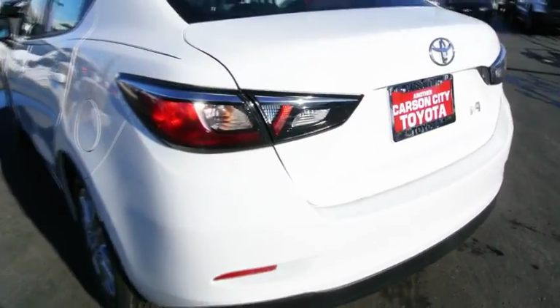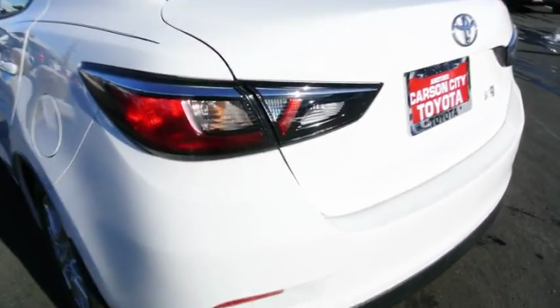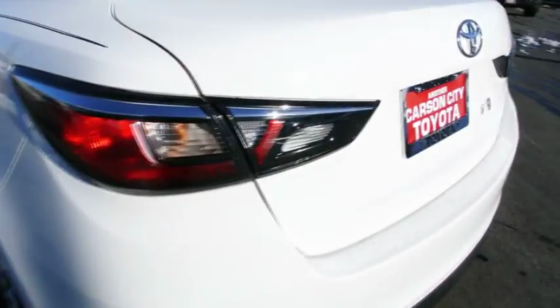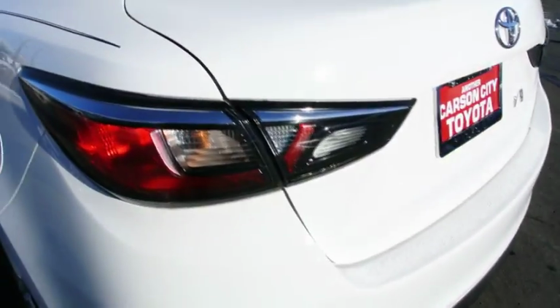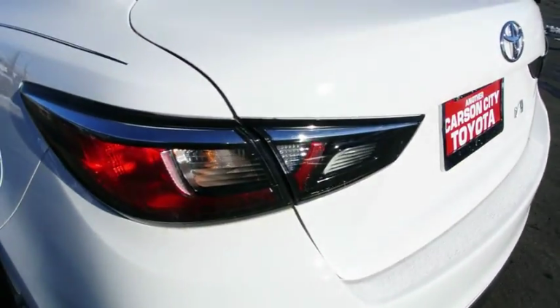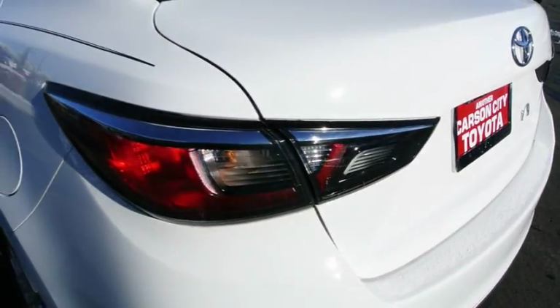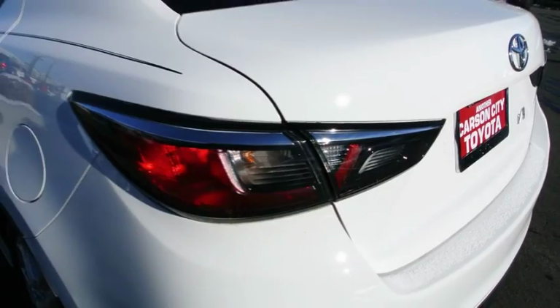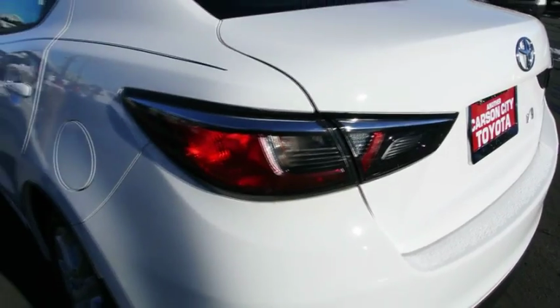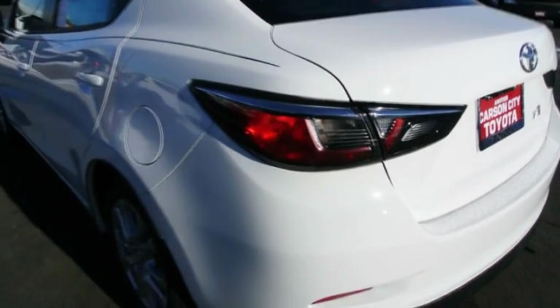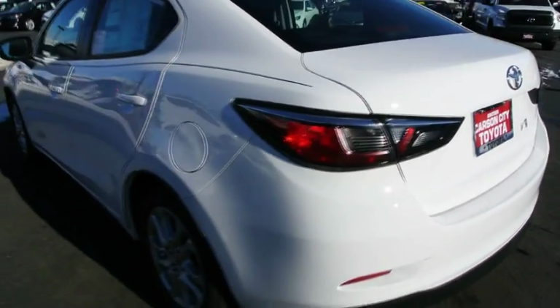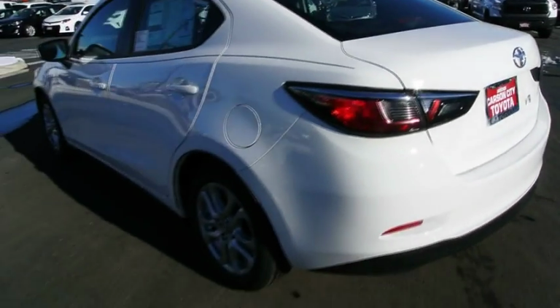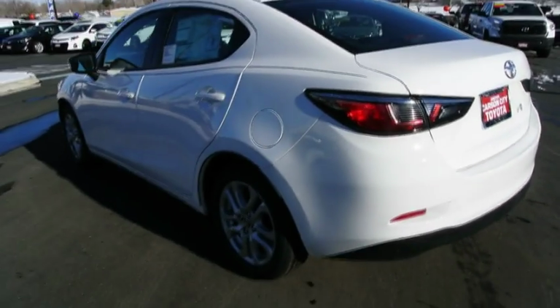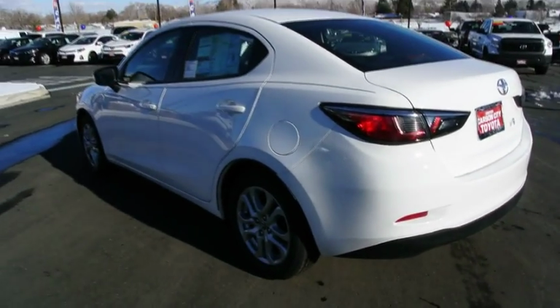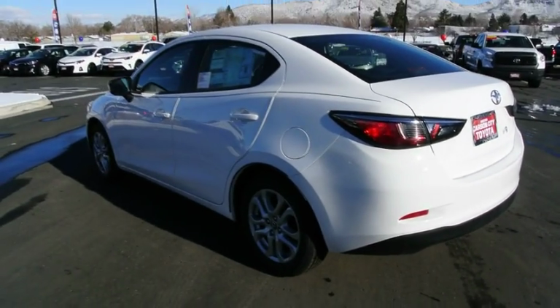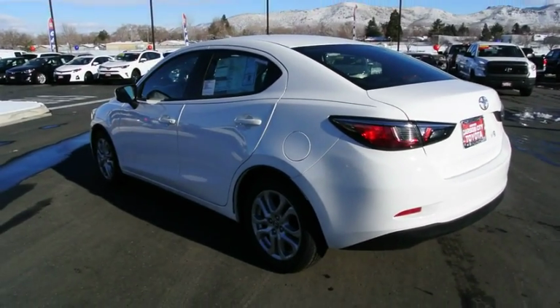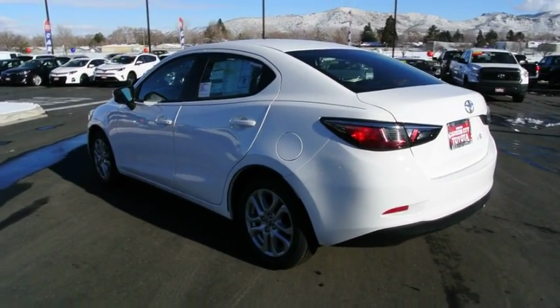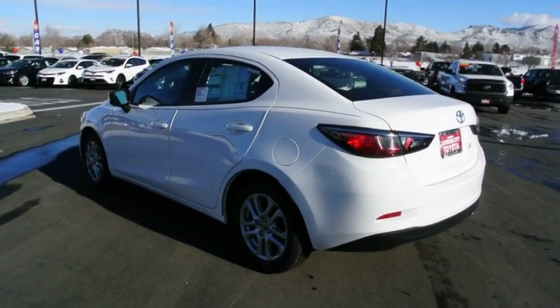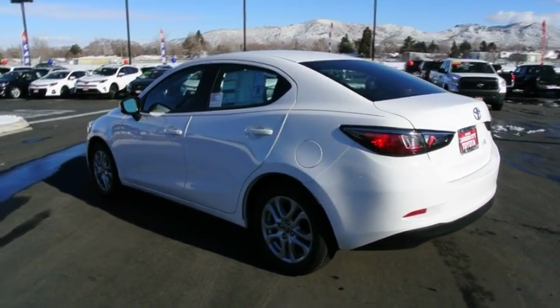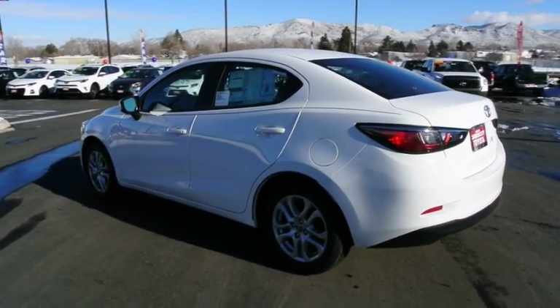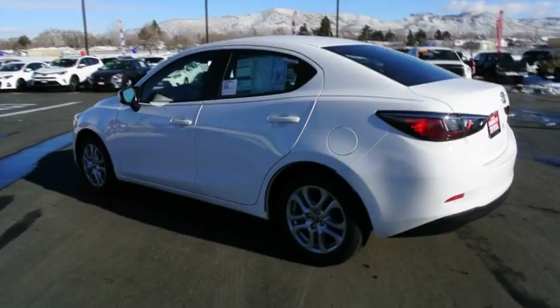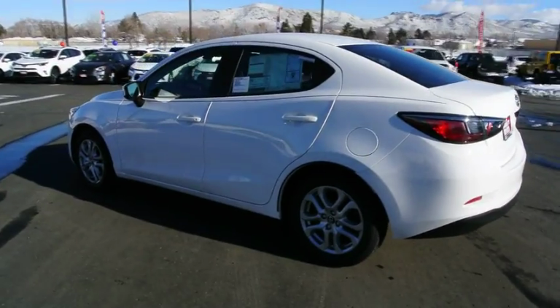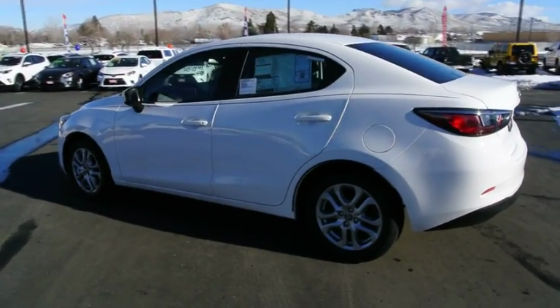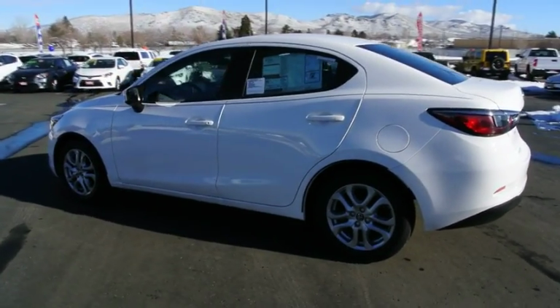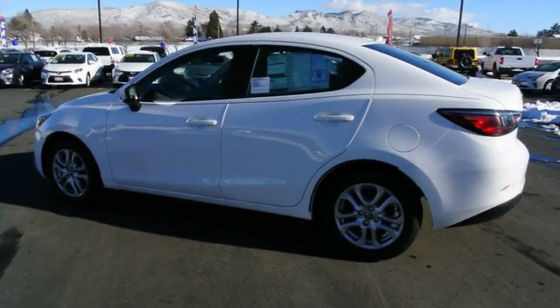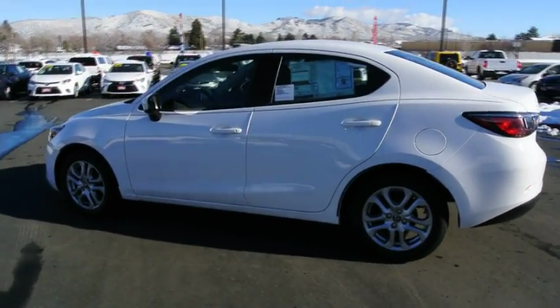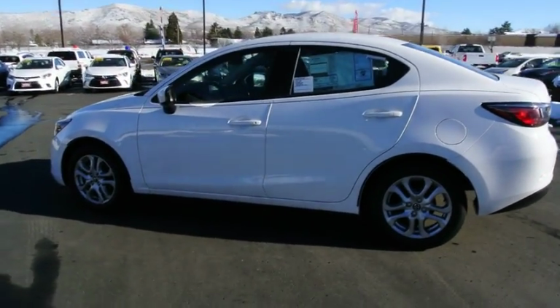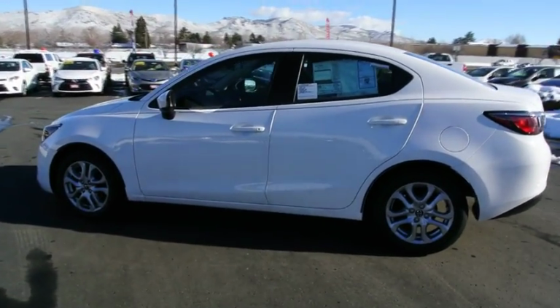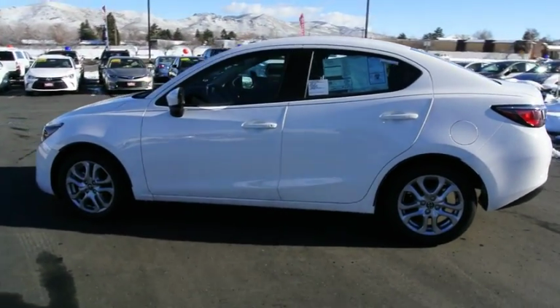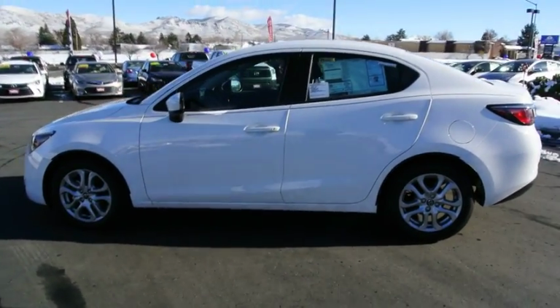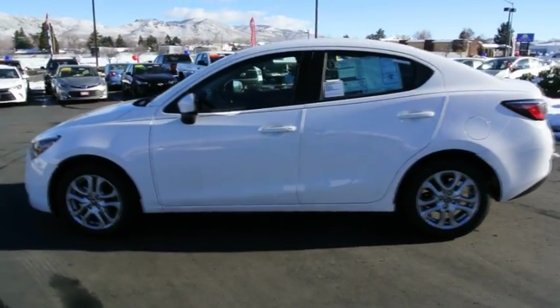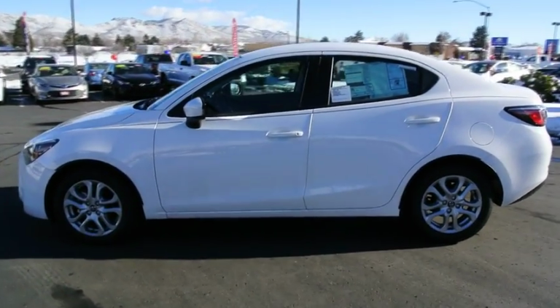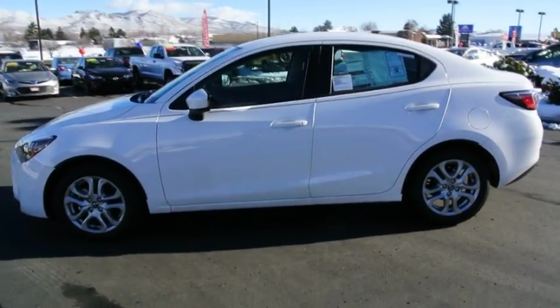AM-FM stereo radio, front wheel drive, MP3 player, bucket seats, power windows, trip computer, child safety locks. Wouldn't you look great in this vehicle? Stop in today and see for yourself.